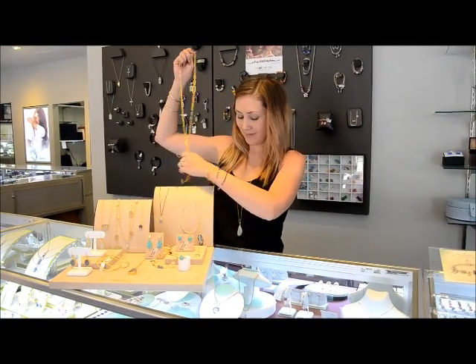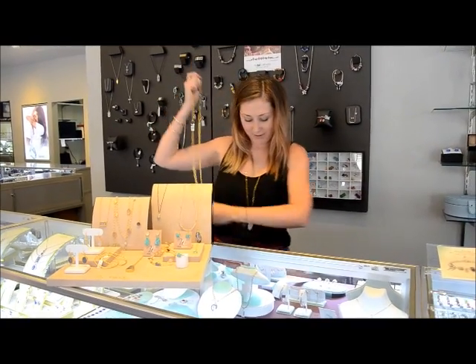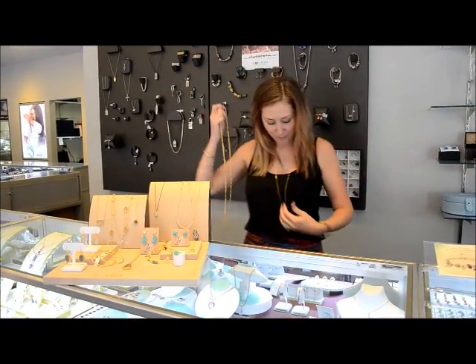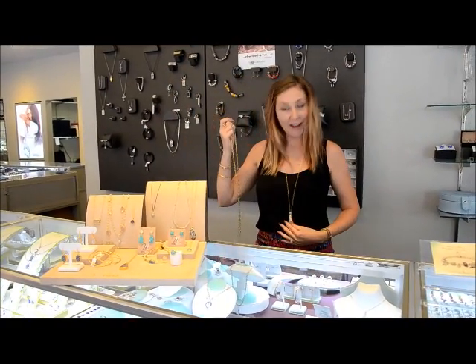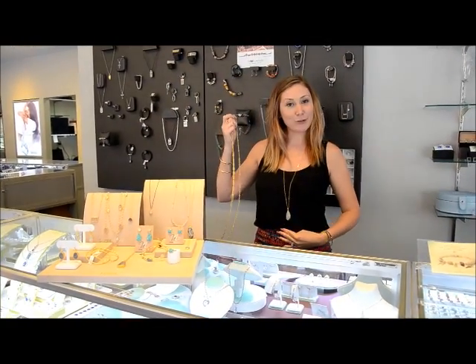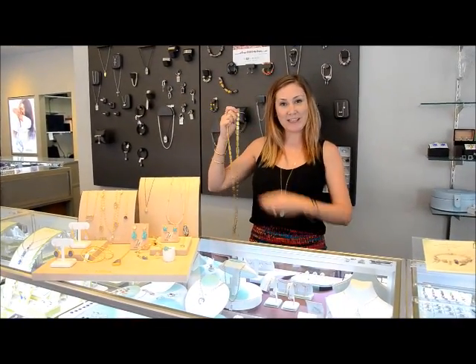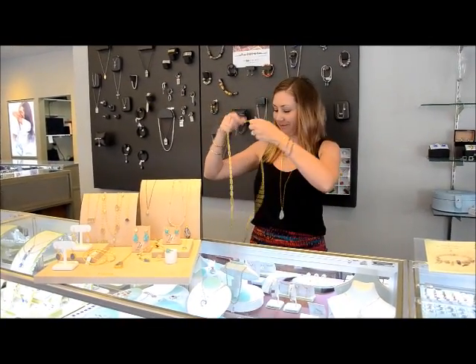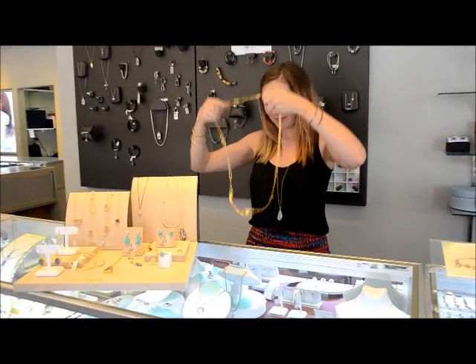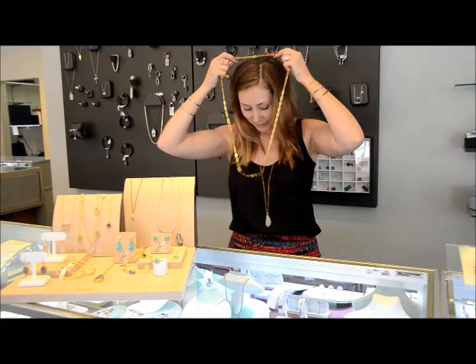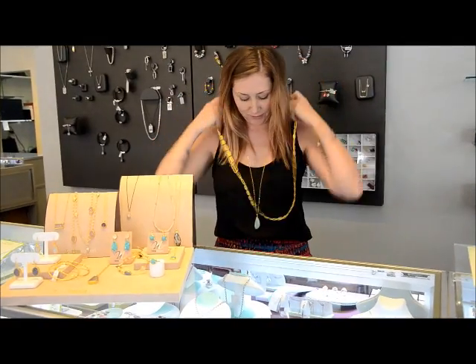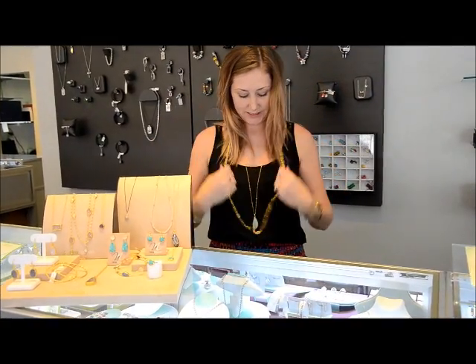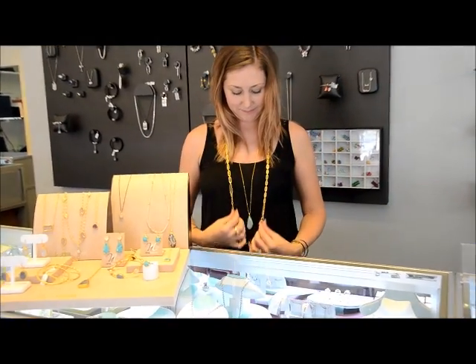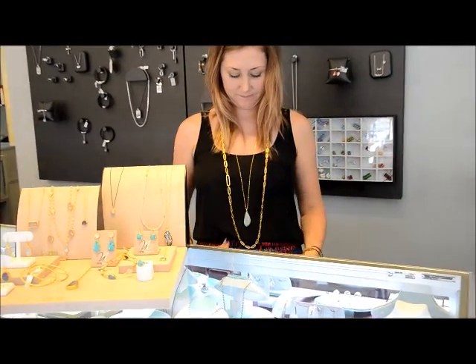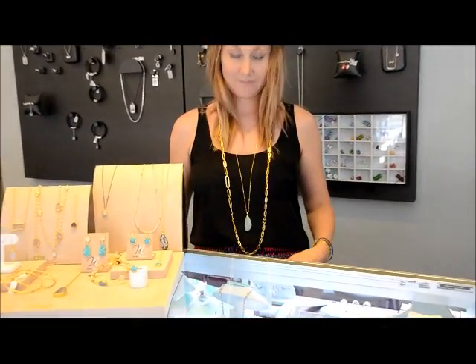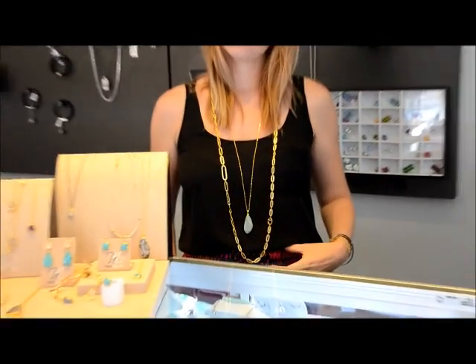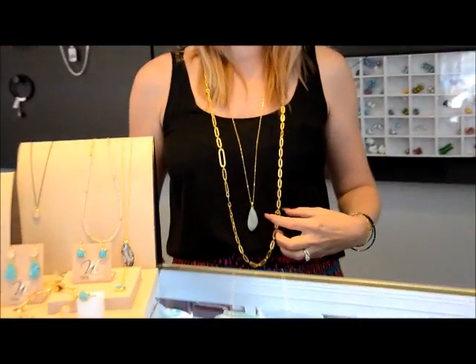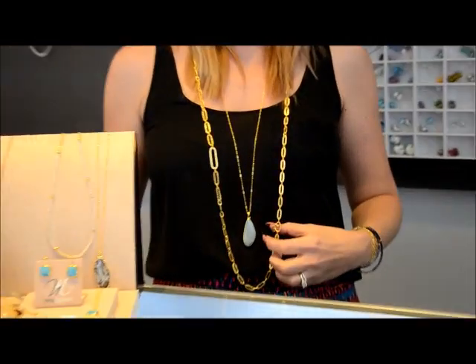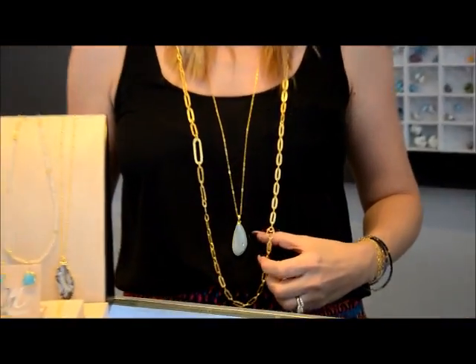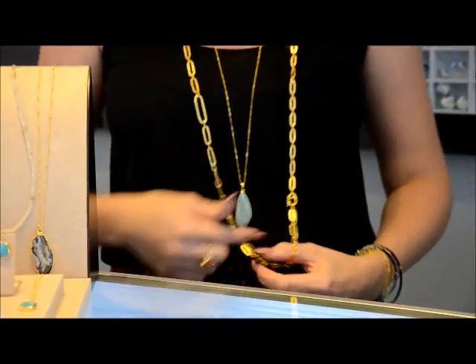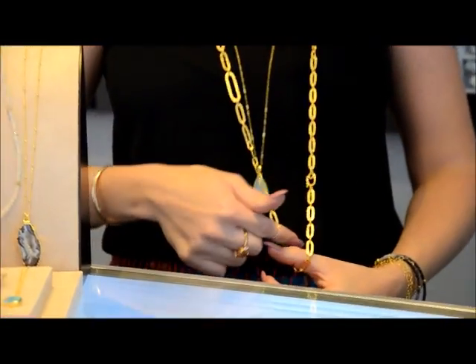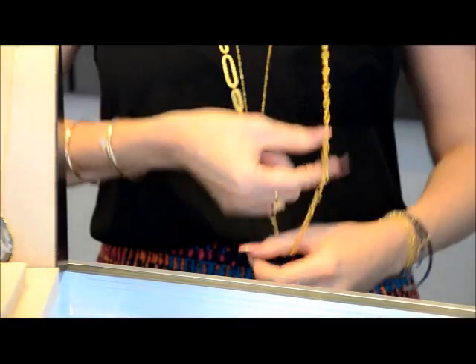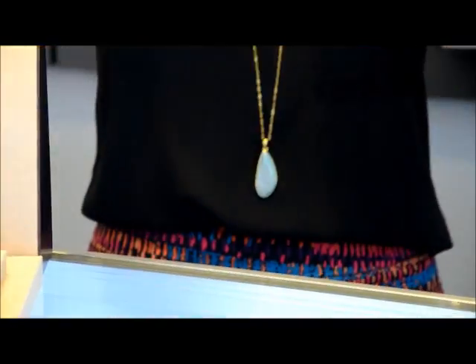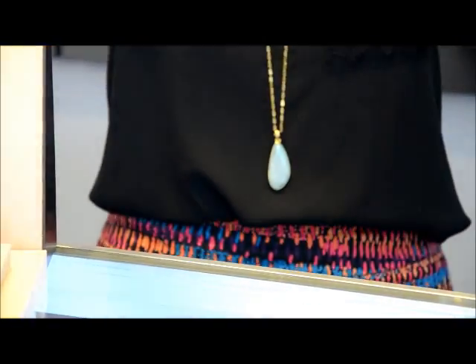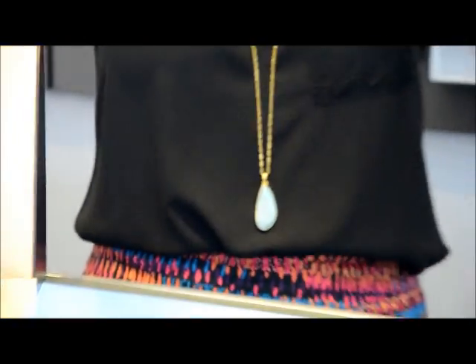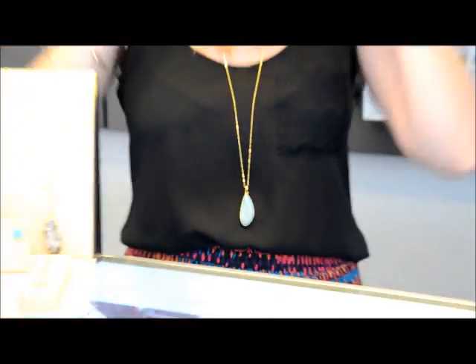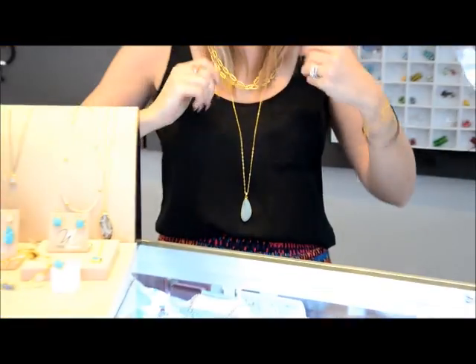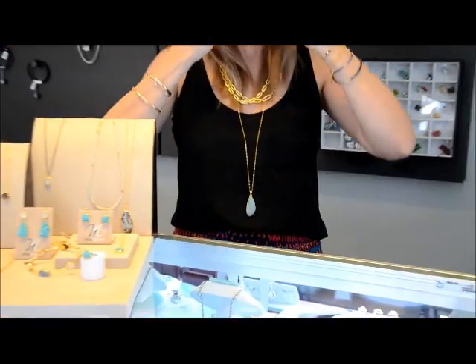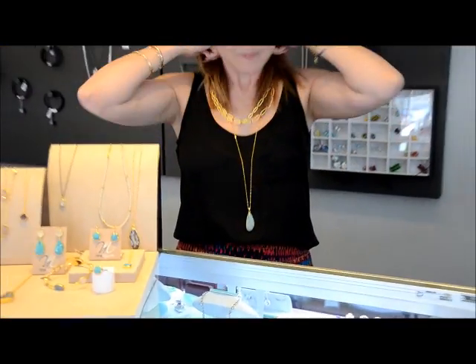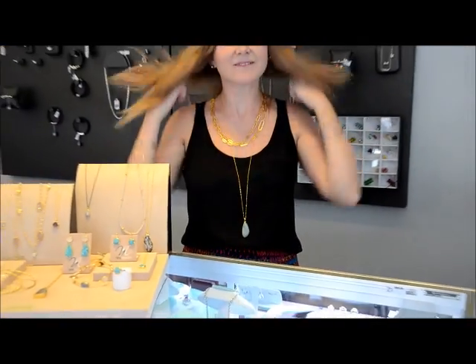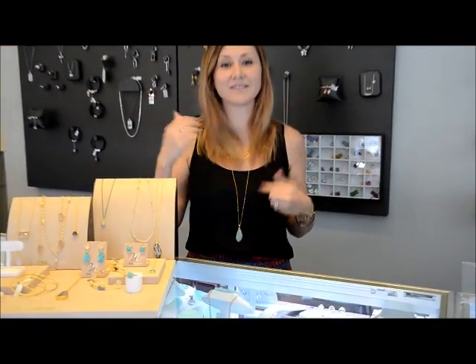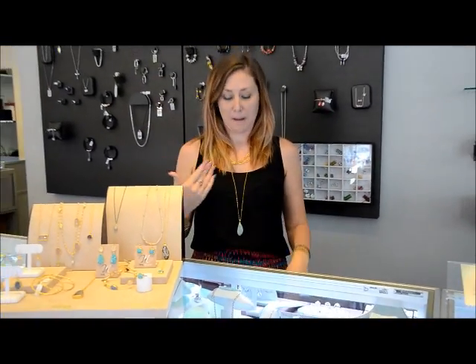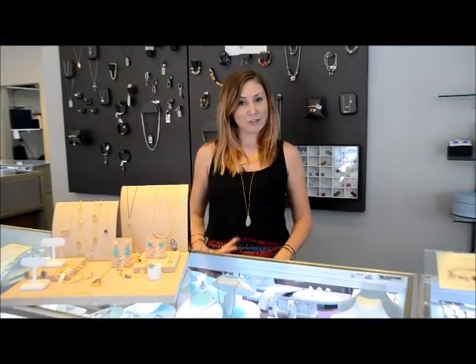For example, I have my druzy. I have a long piece. You can double it. You can layer multiple pieces.